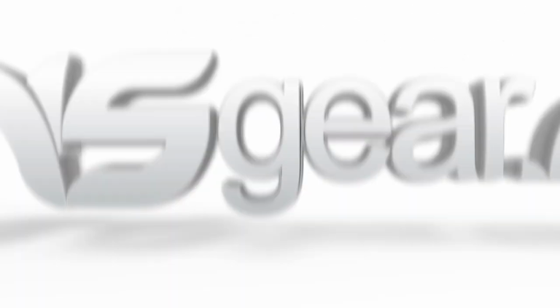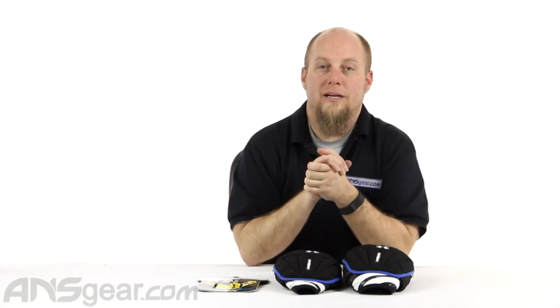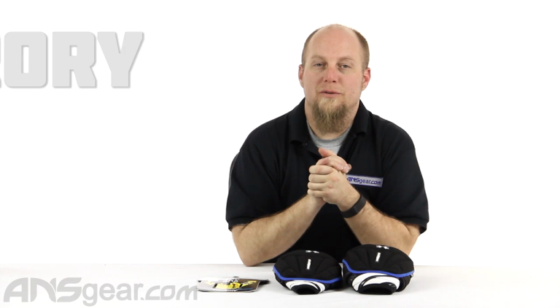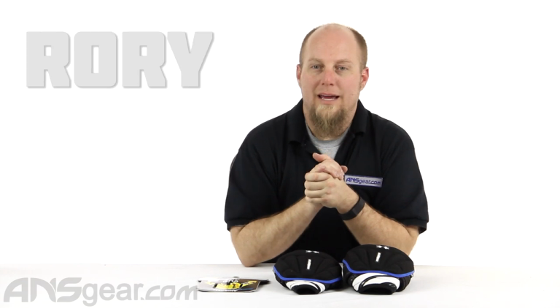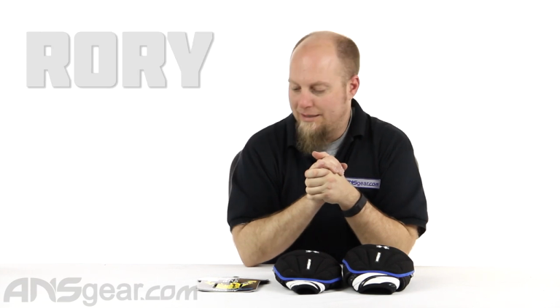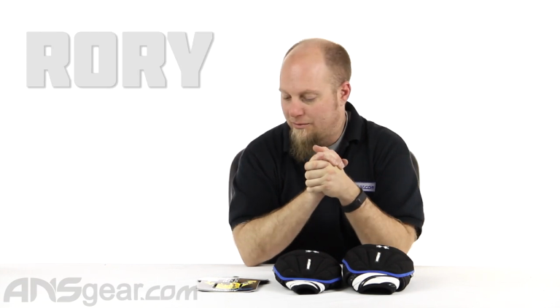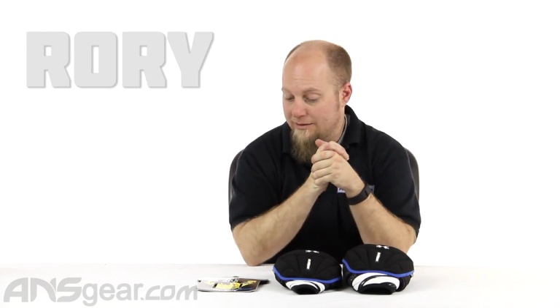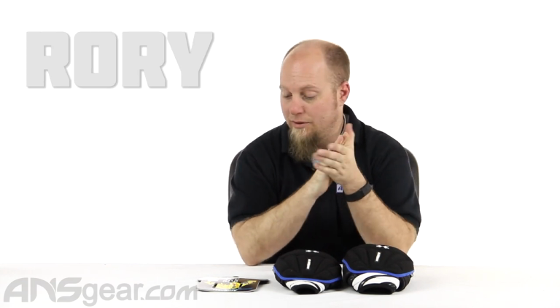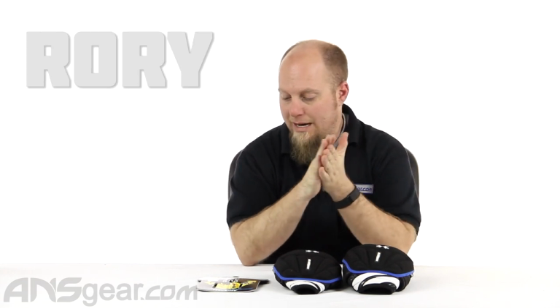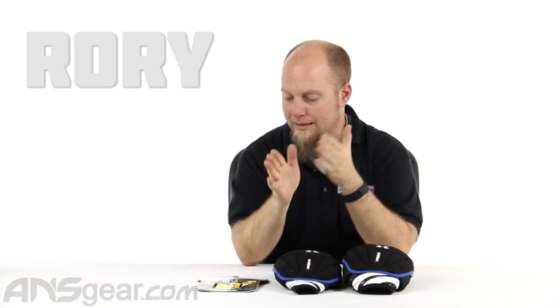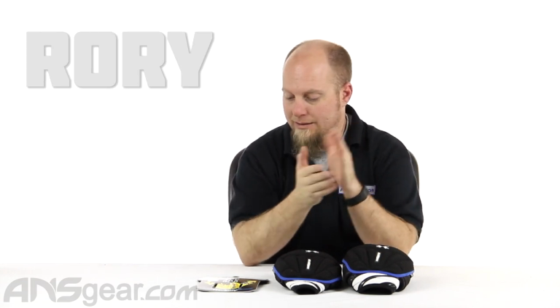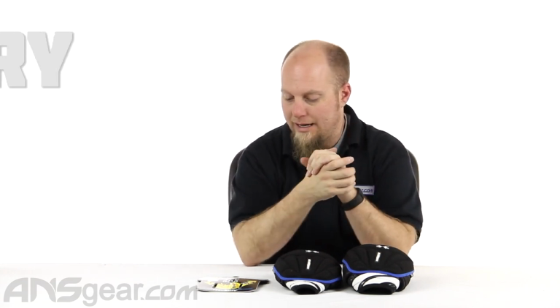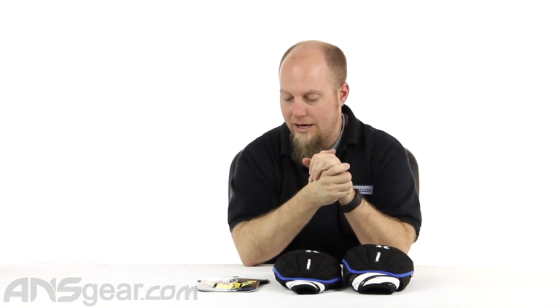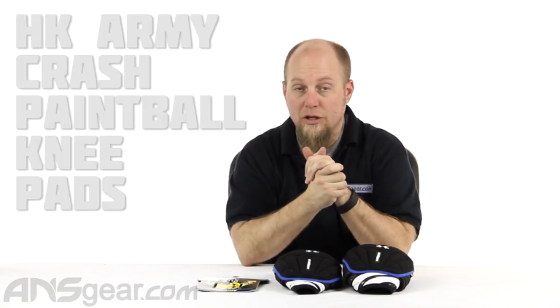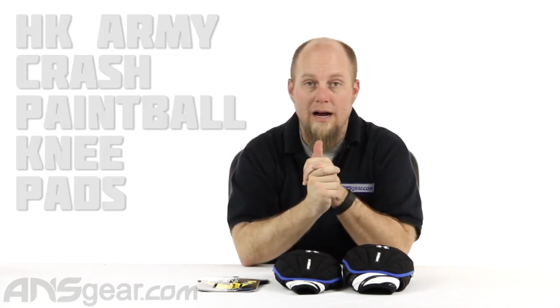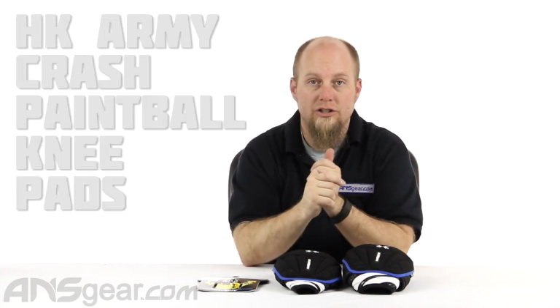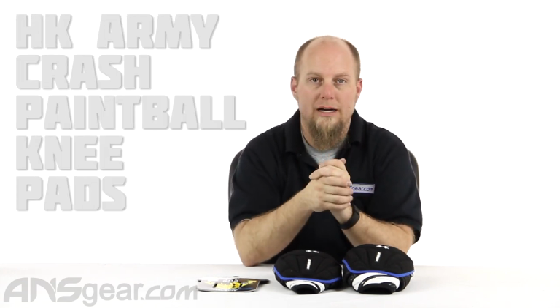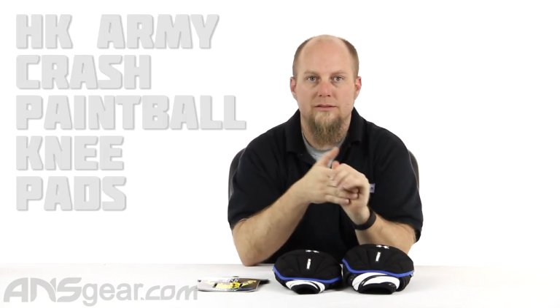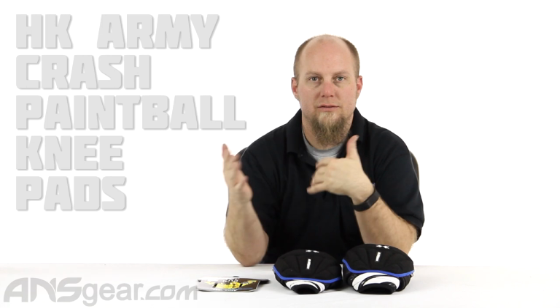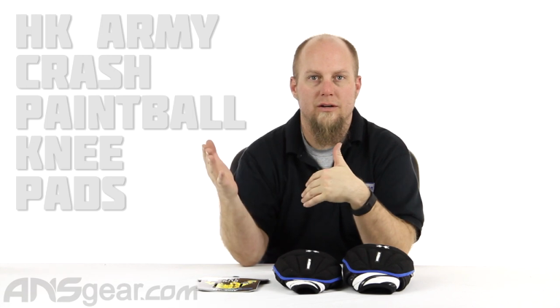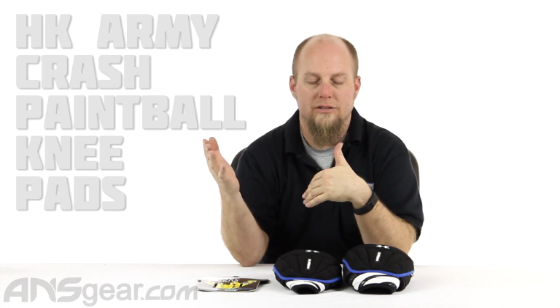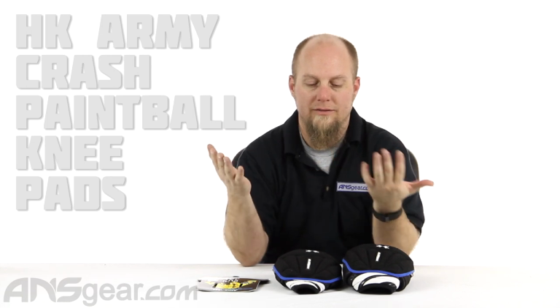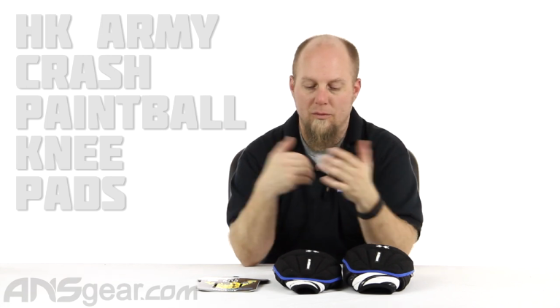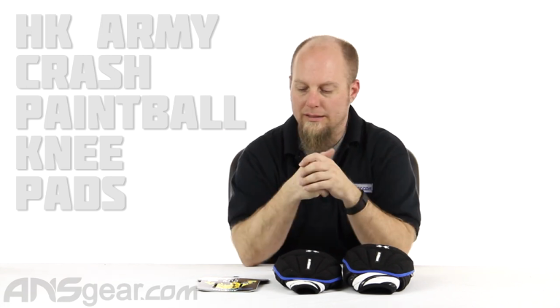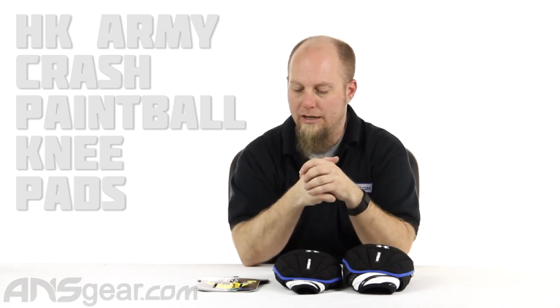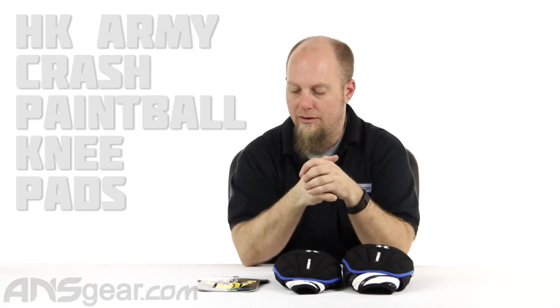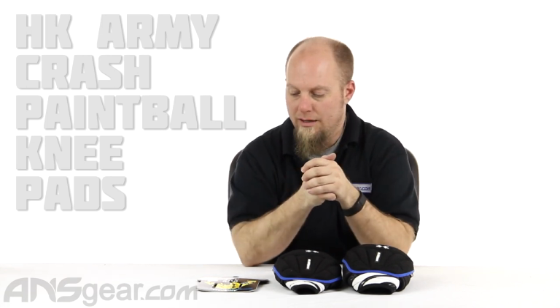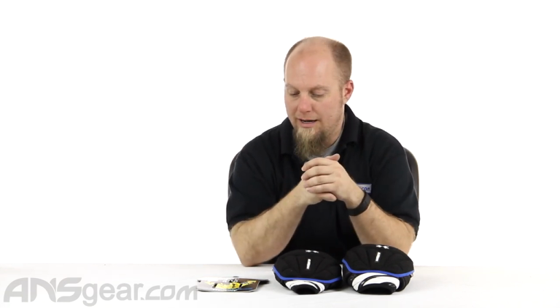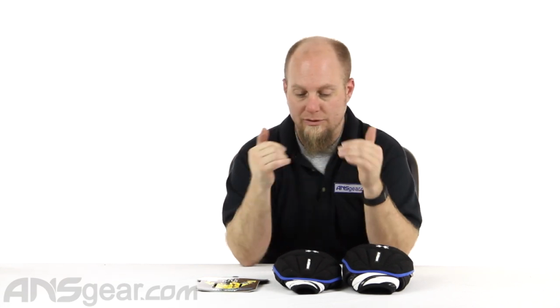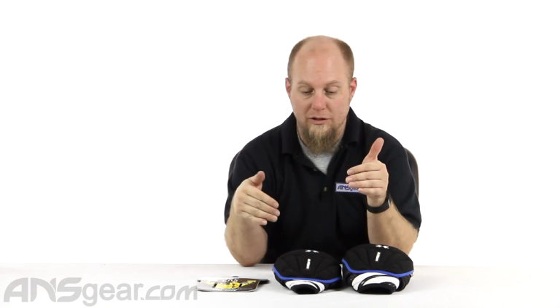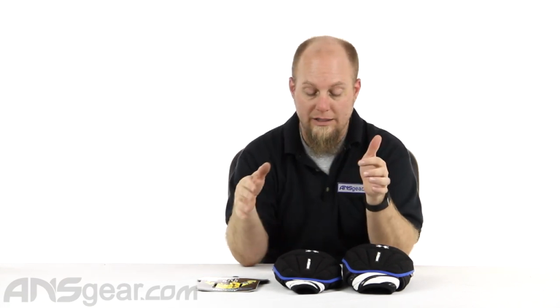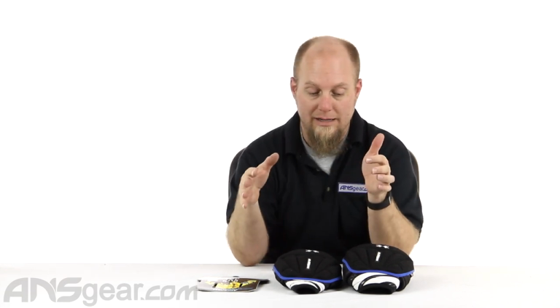Hey everybody, it's Rory from ANS Gear. We've got some new knee pads today. These are the HK Army Crash Pads — this is in their crash line. They've got elbow pads already out, and these are their crash knee pads.